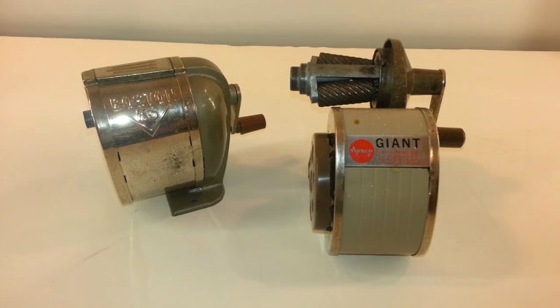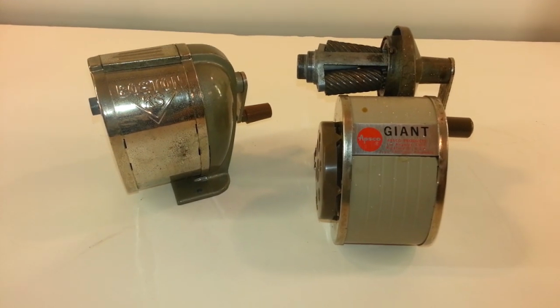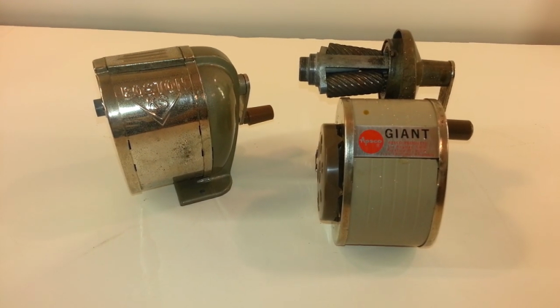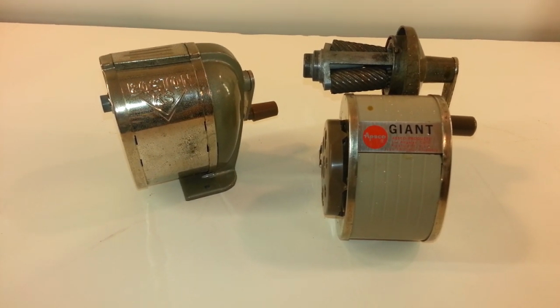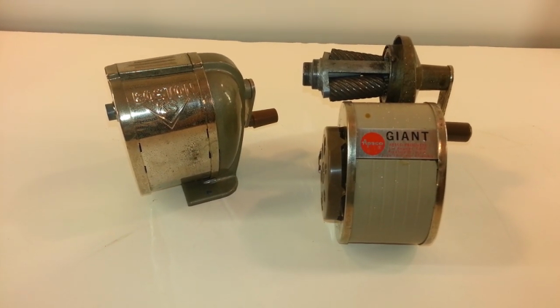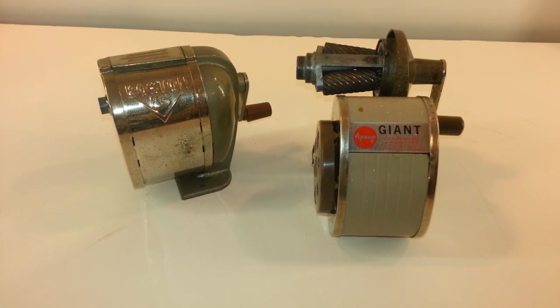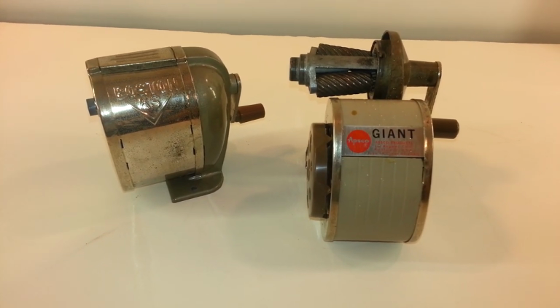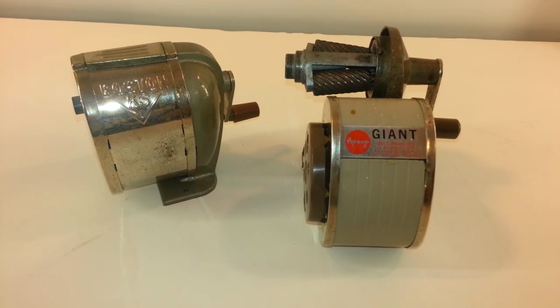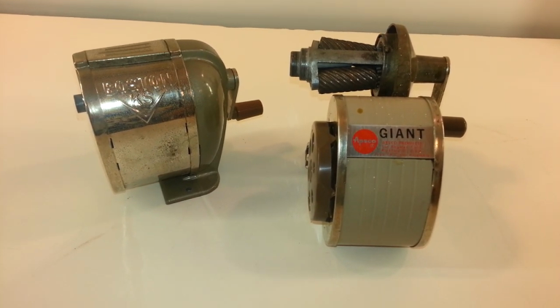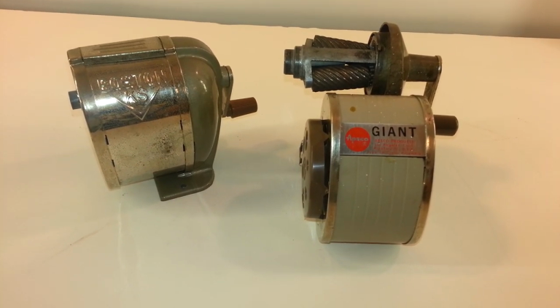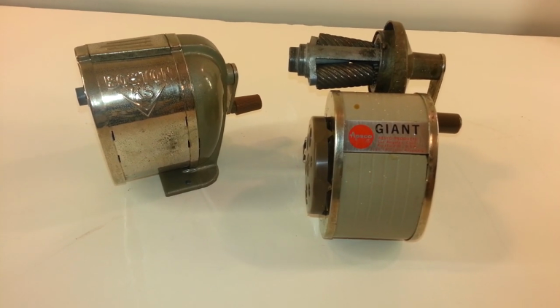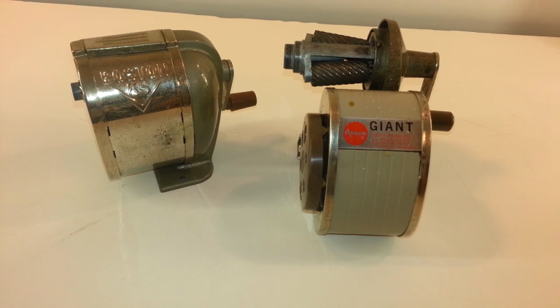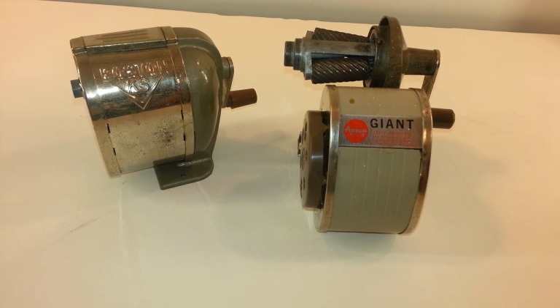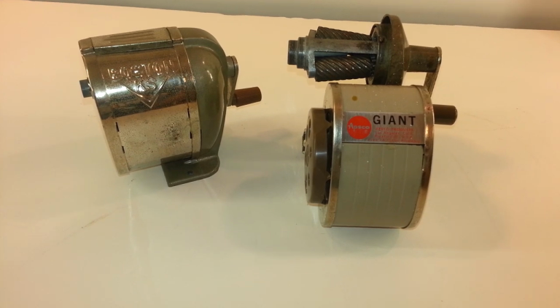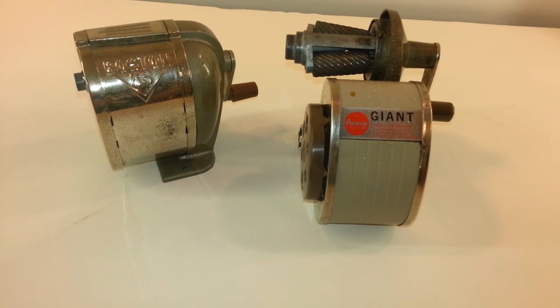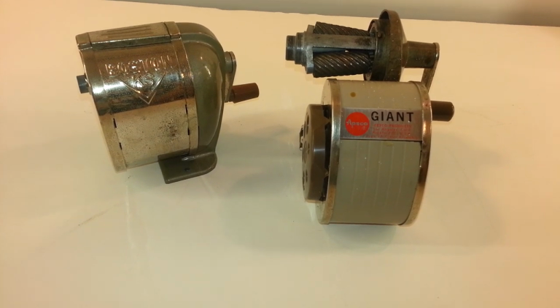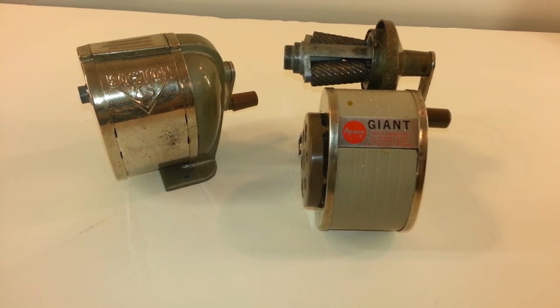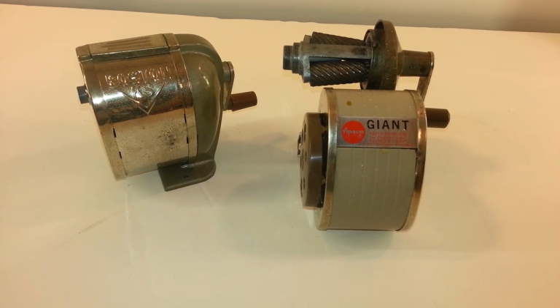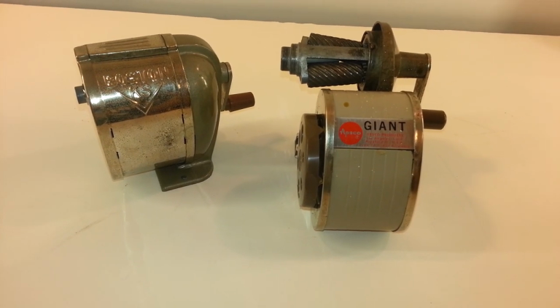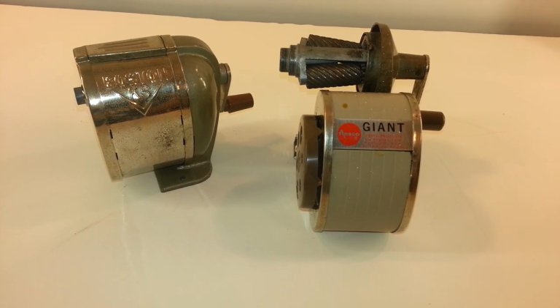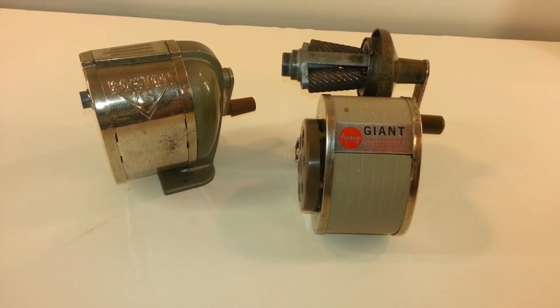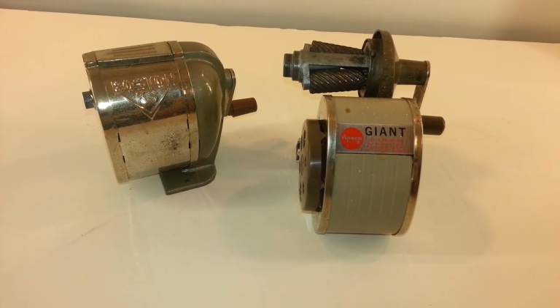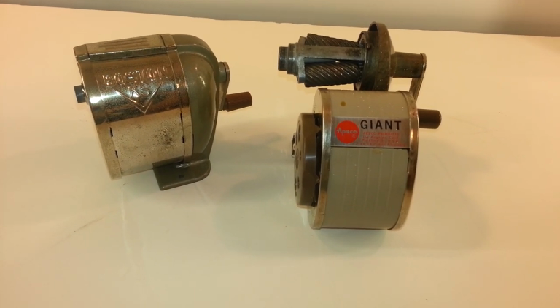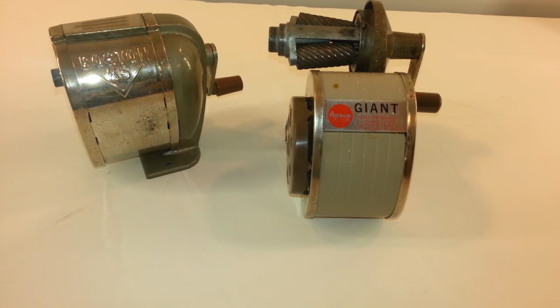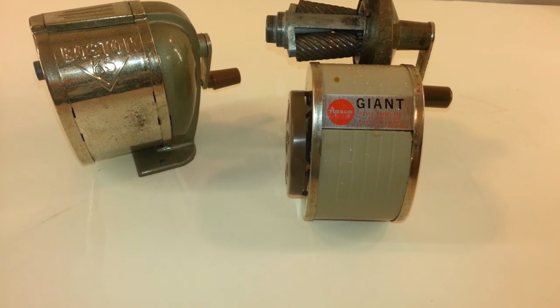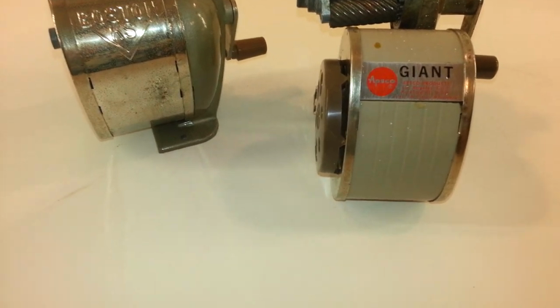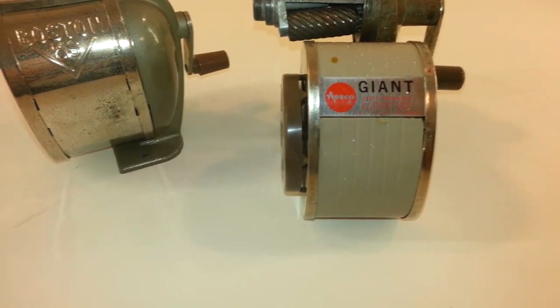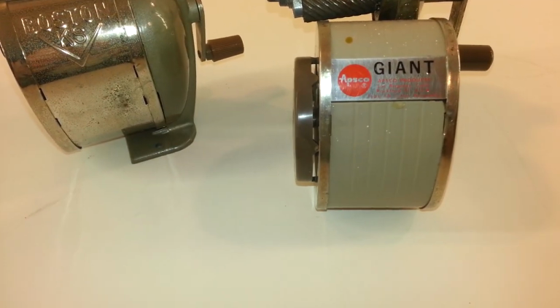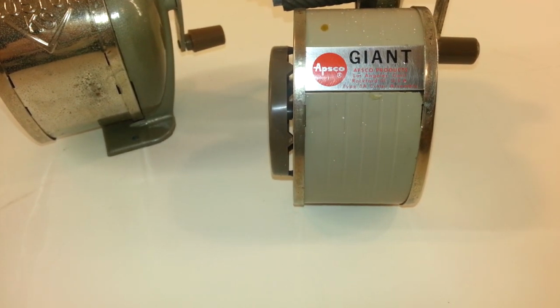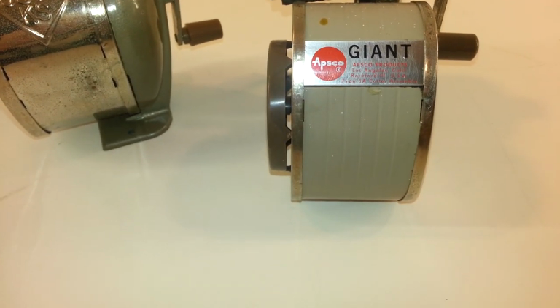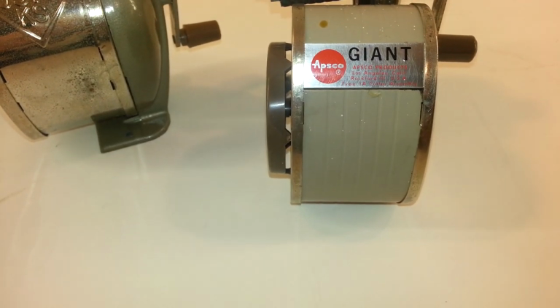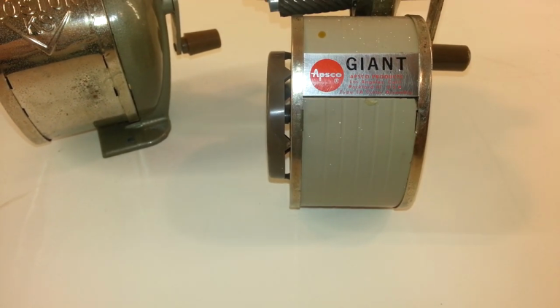Hello everybody and welcome to another great auction. This auction is for a Boston KS Pencil Sharpener and an APSCO Giant Pencil Sharpener from Los Angeles, California.